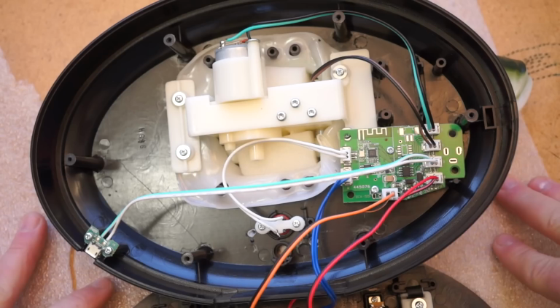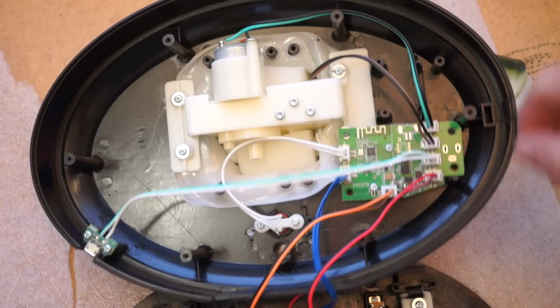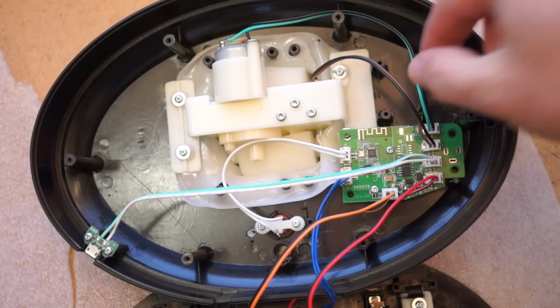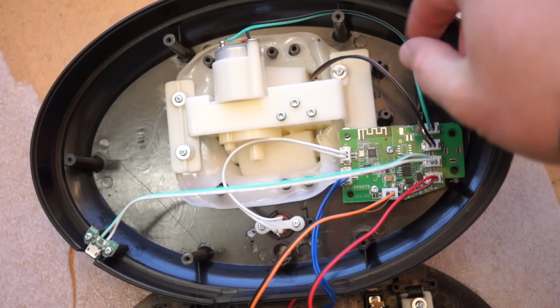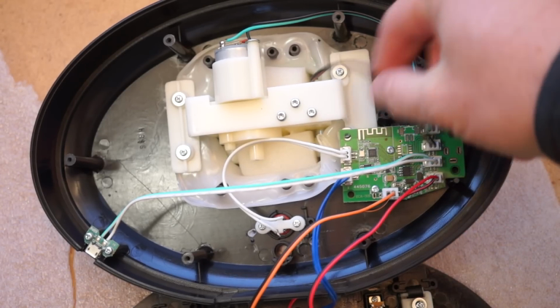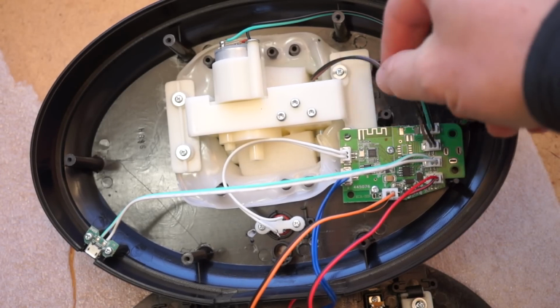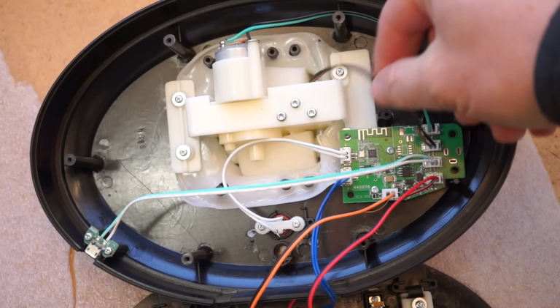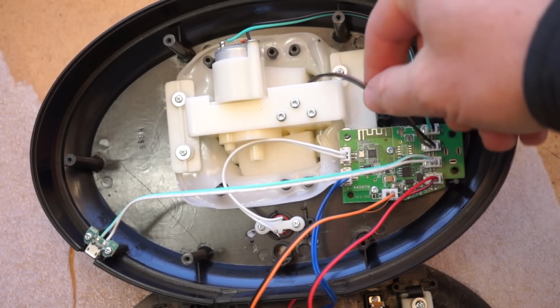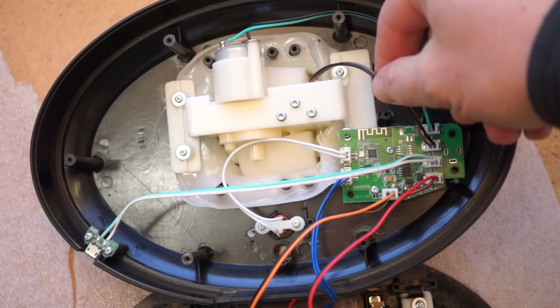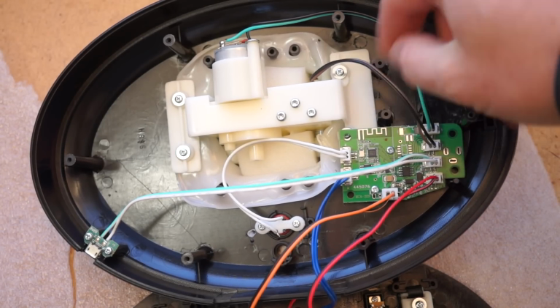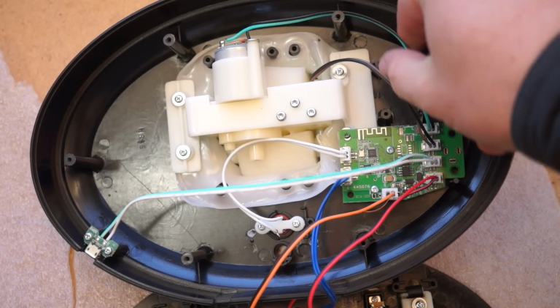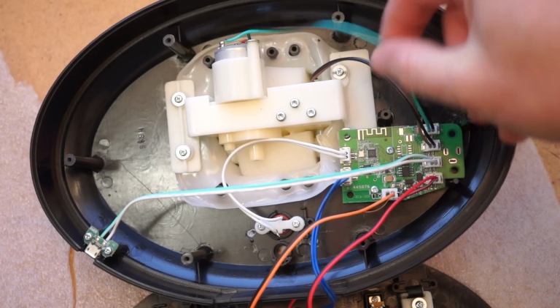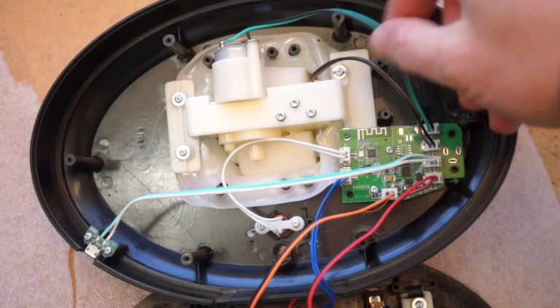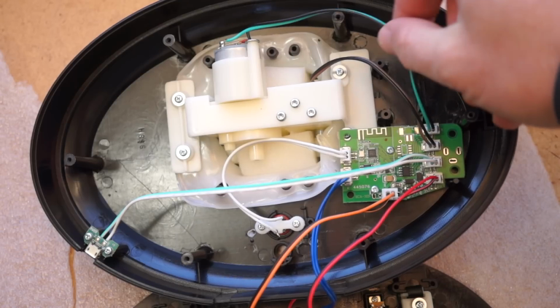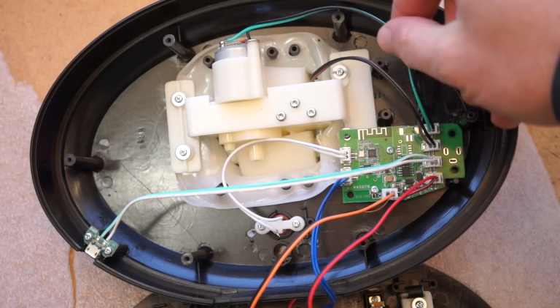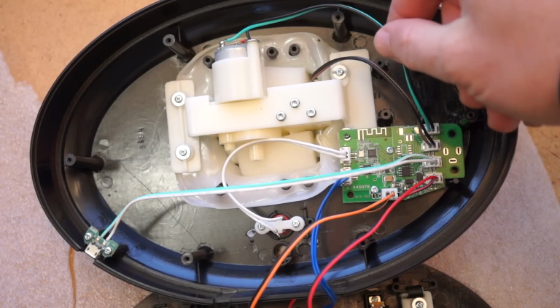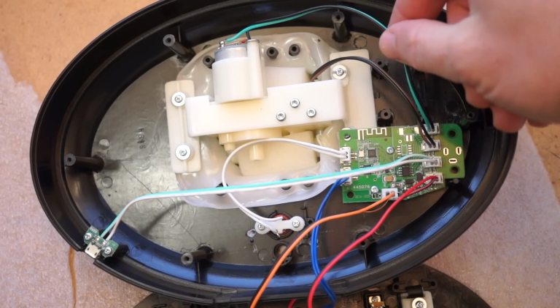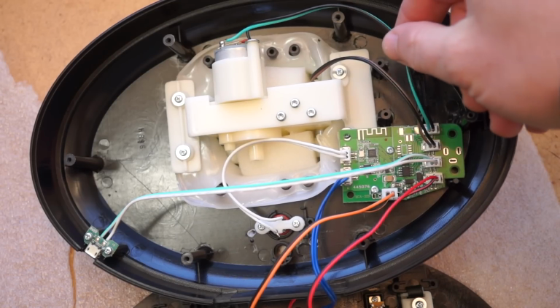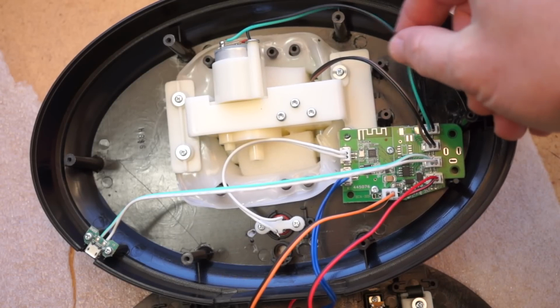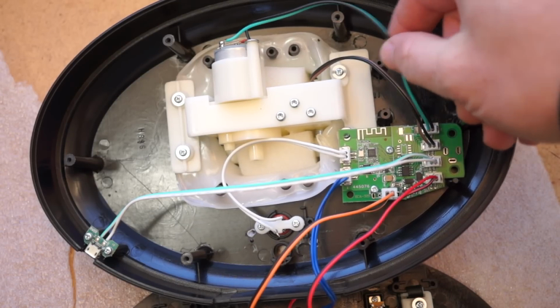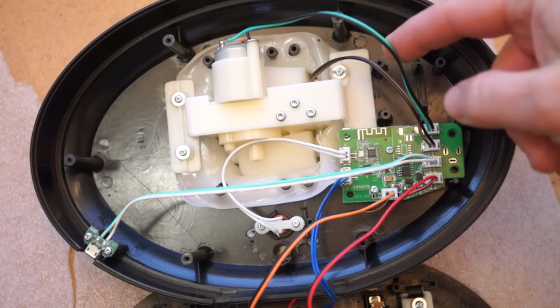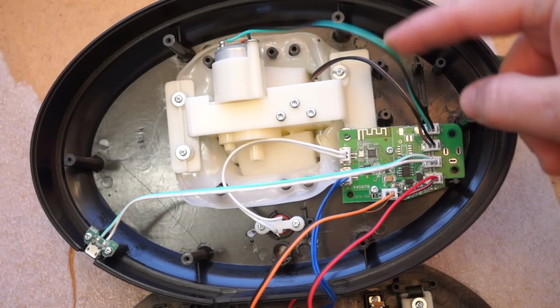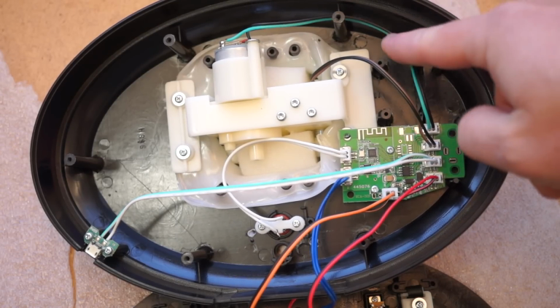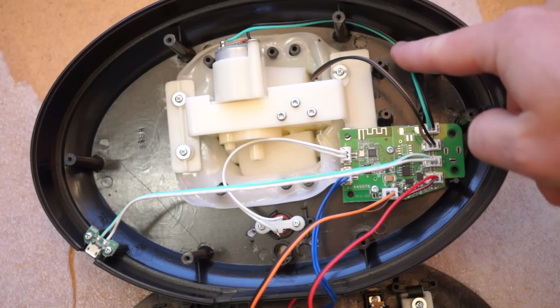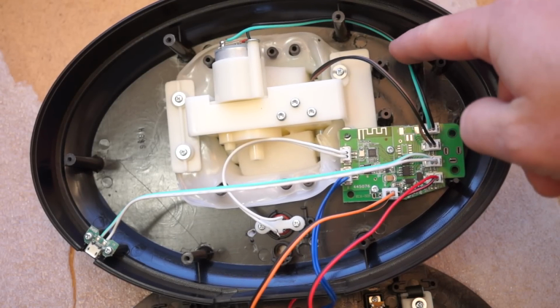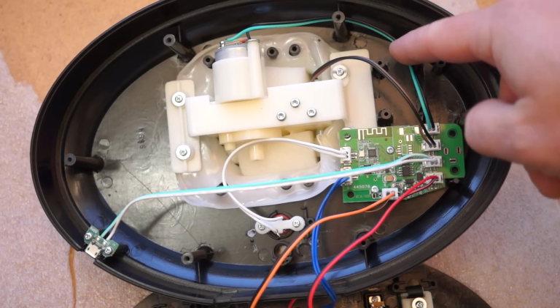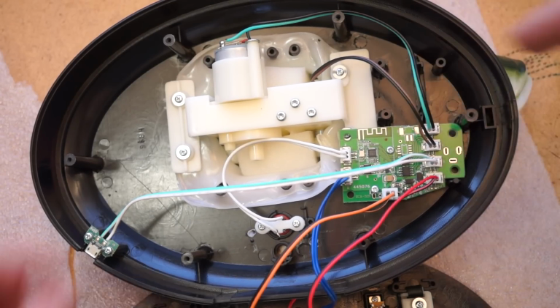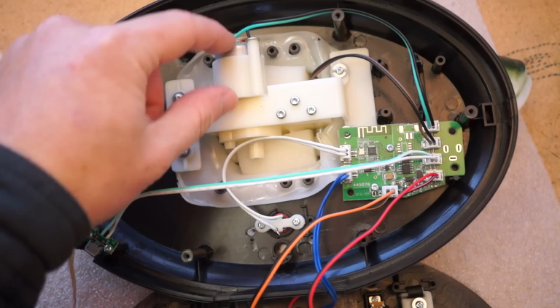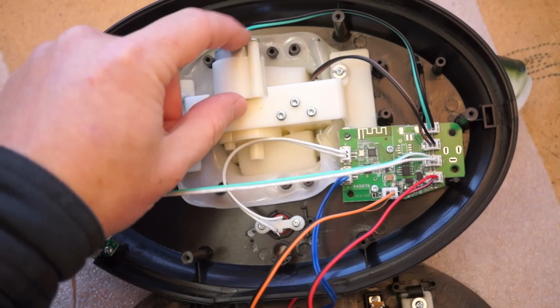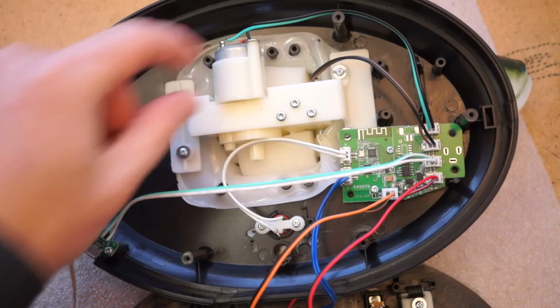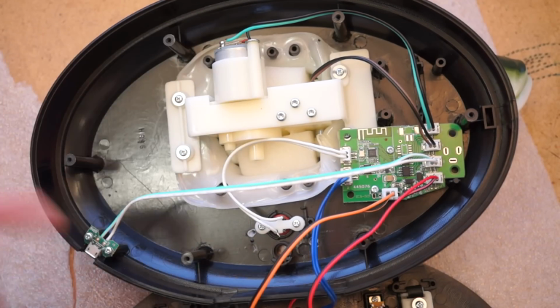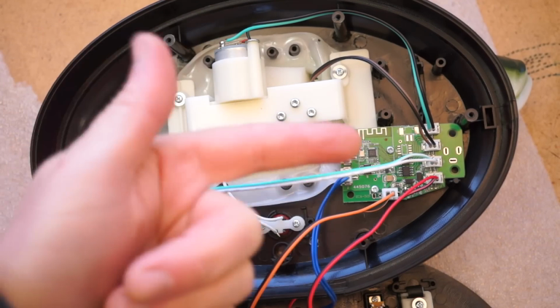And there are wires running off to the two motors. One motor is dedicated just to moving the mouth, and the other motor handles body movement. Run in one direction, it makes the tail flap; run in the other direction, it makes the head come up.